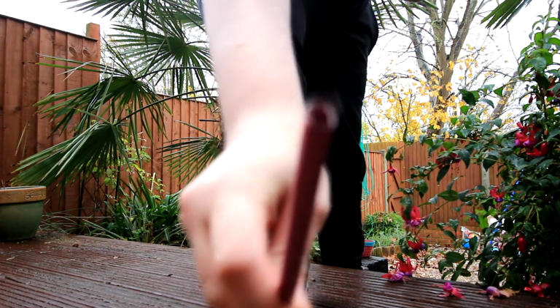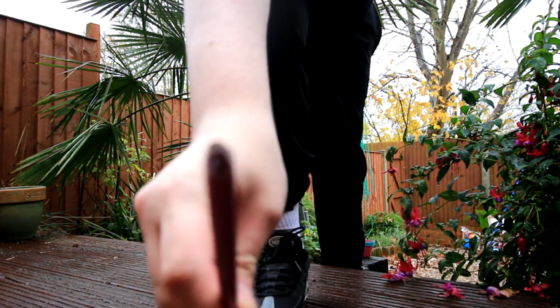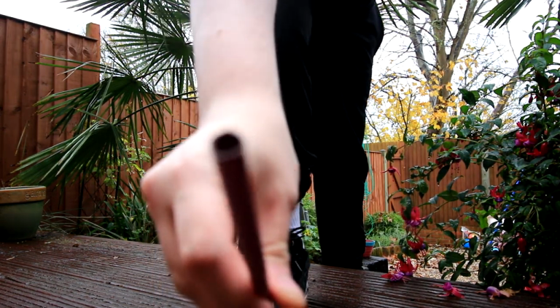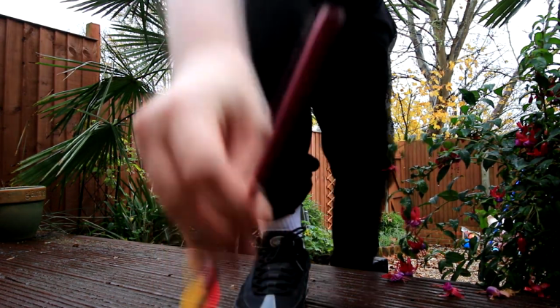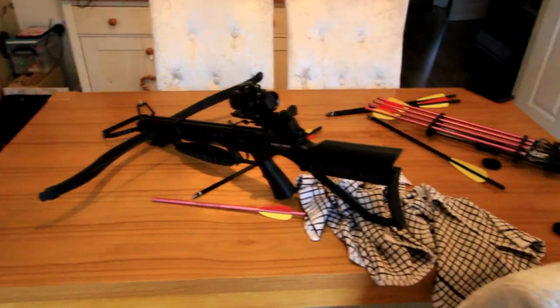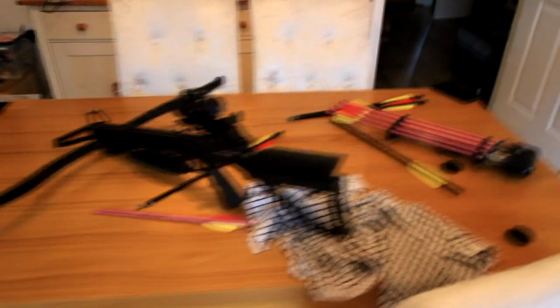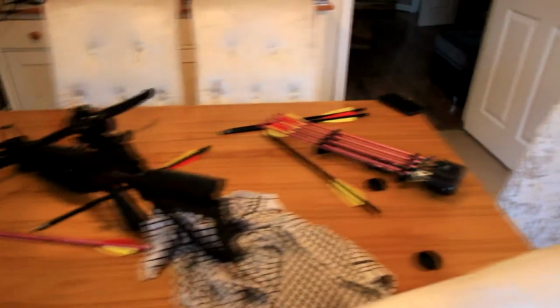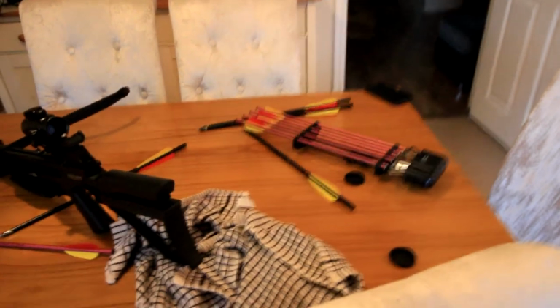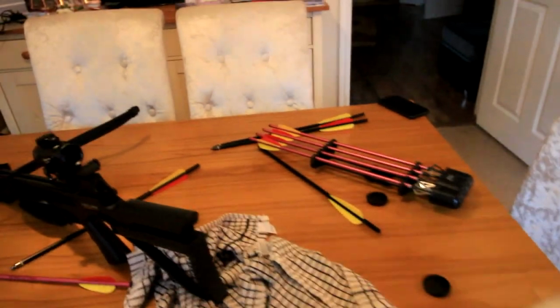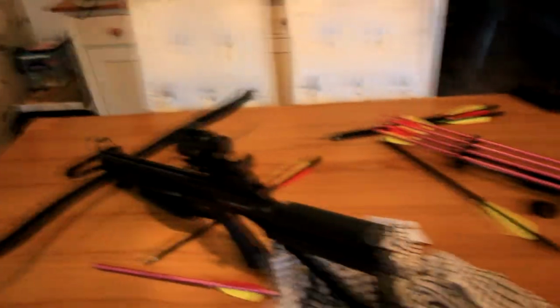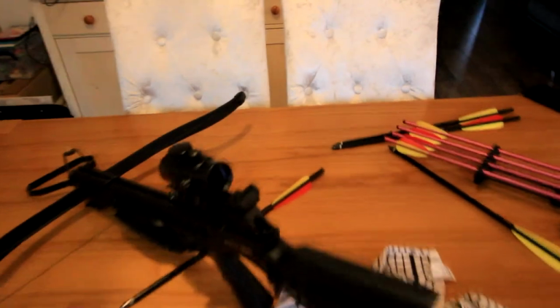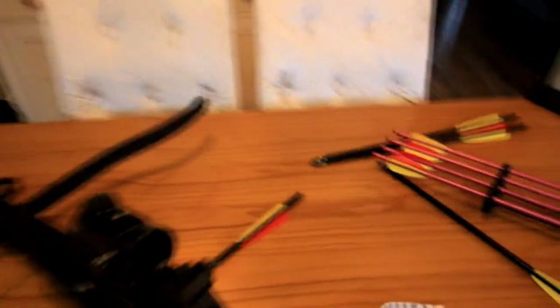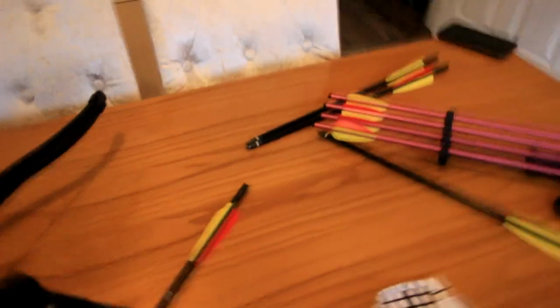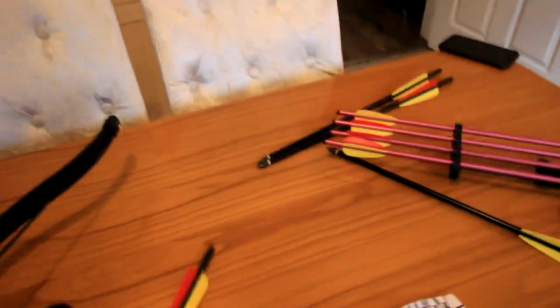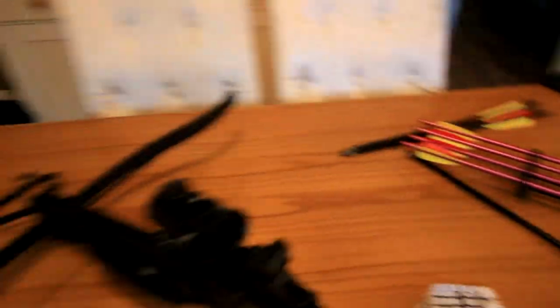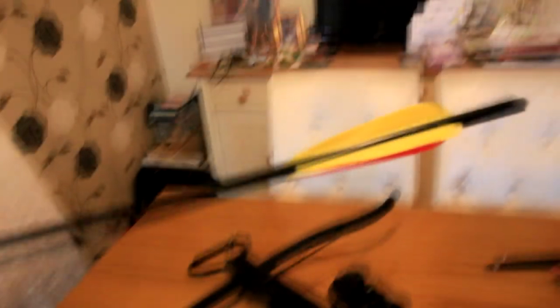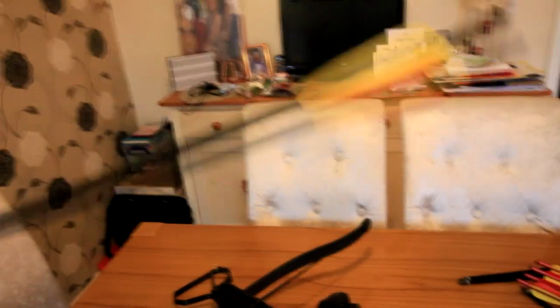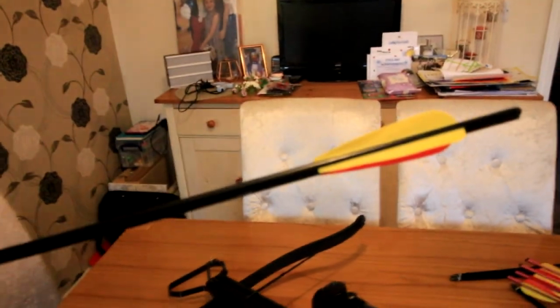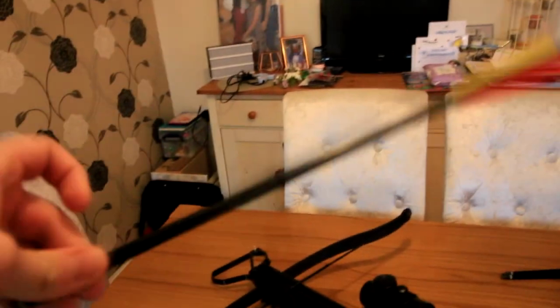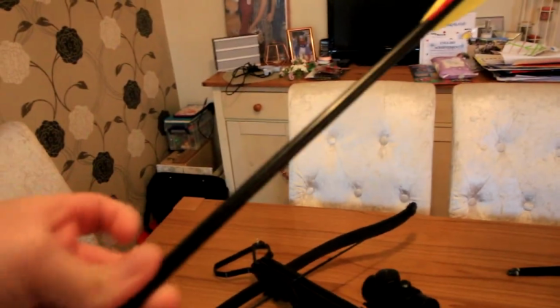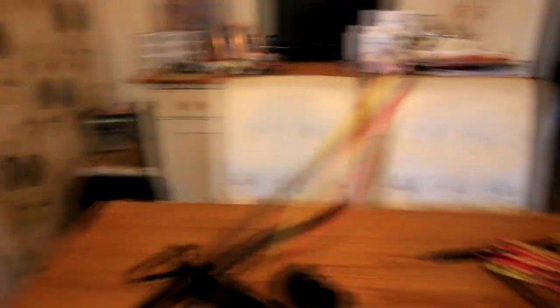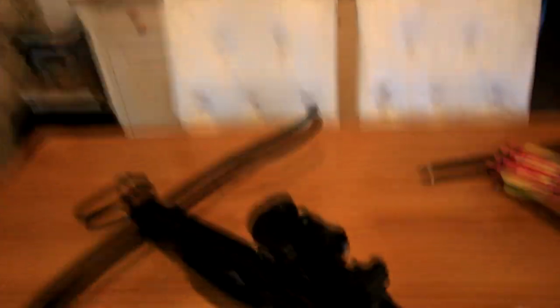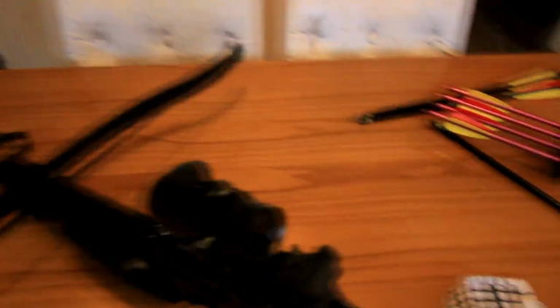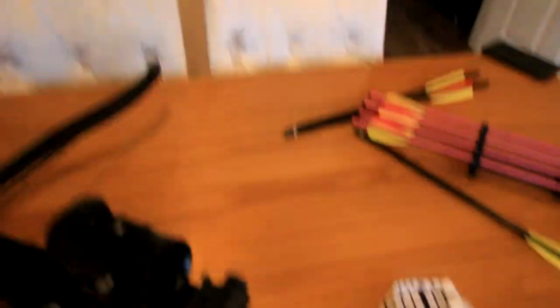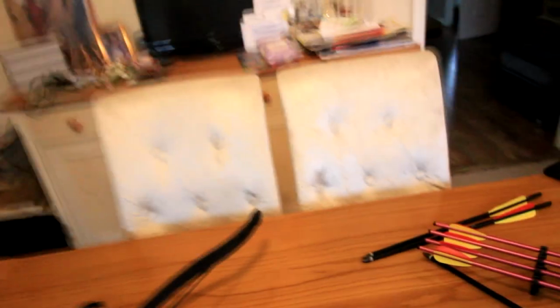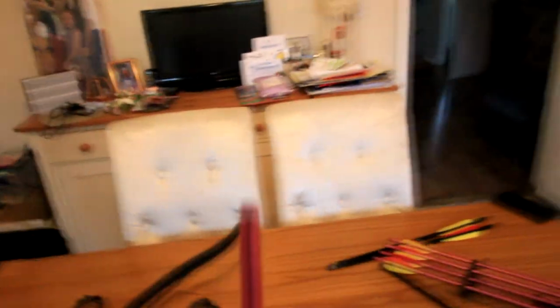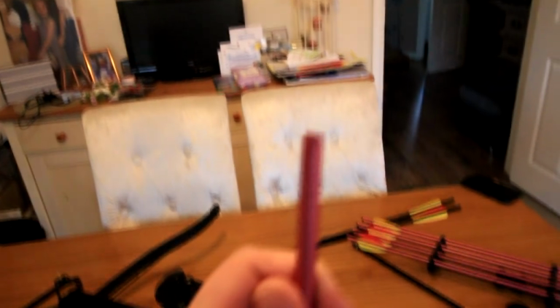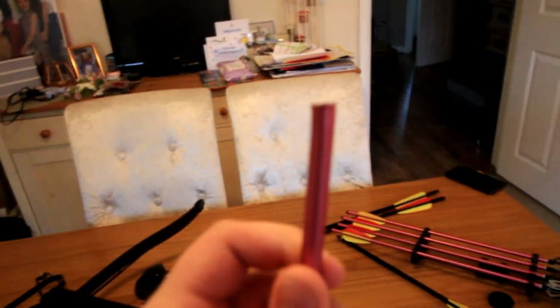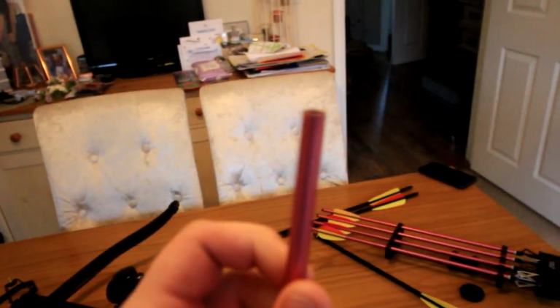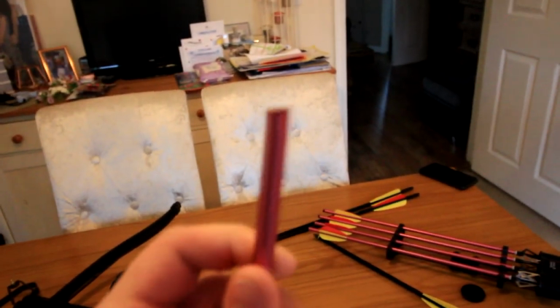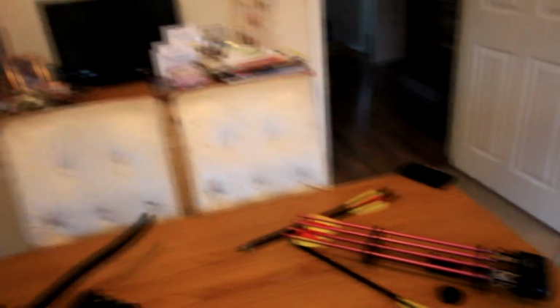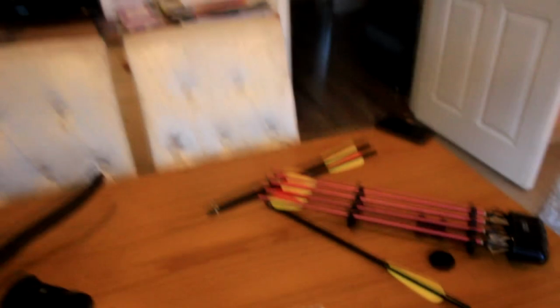Oh, that's not great, is it? And that's going to be it for today's video. So as you can see, the aftermath — some of my bolts have been destroyed. As in this one, the head came off.